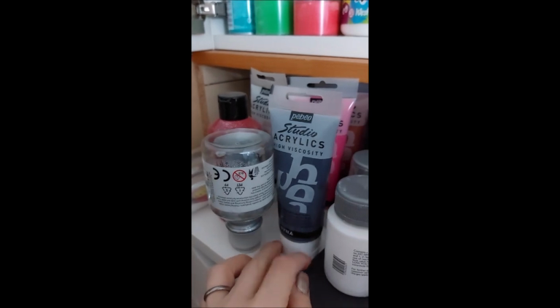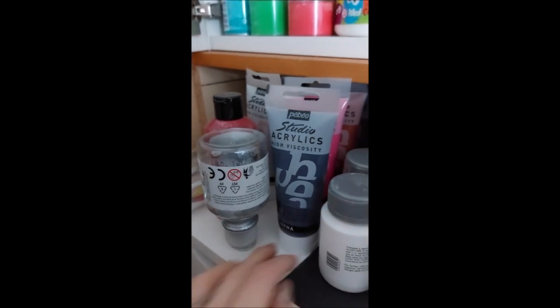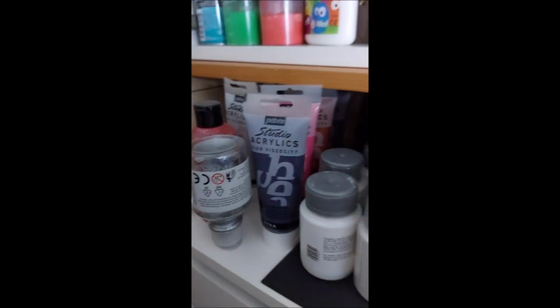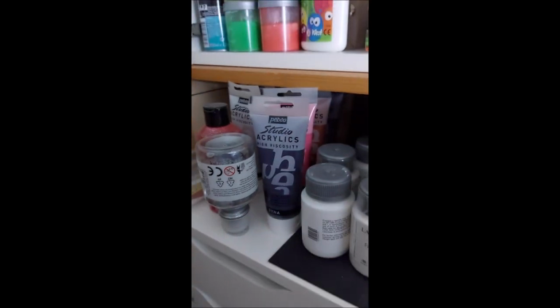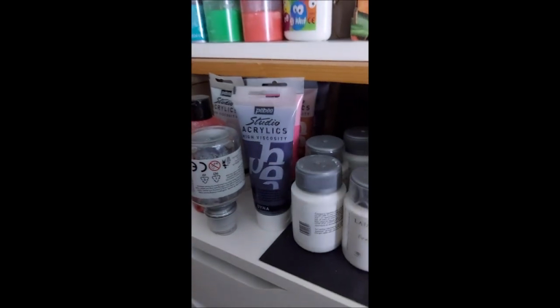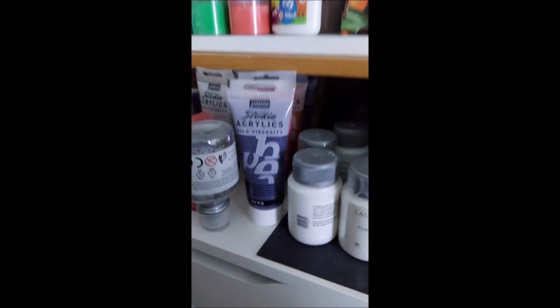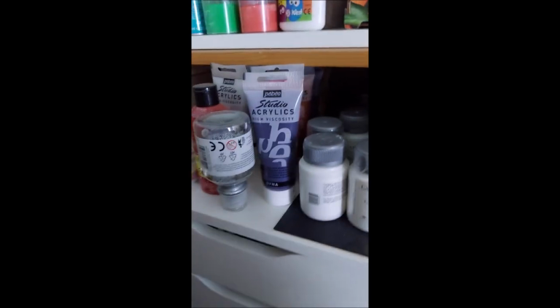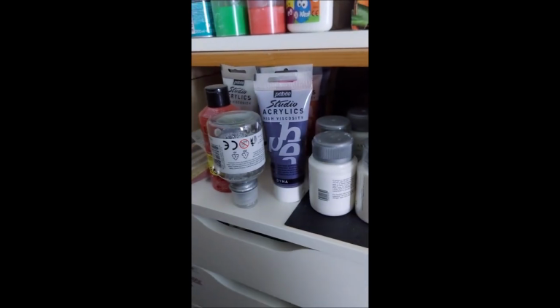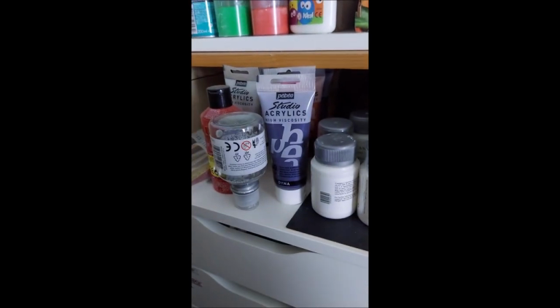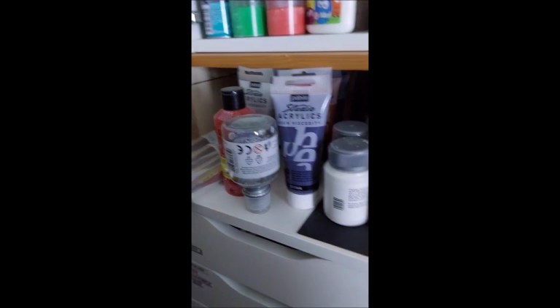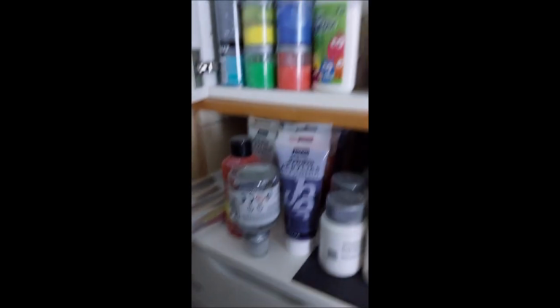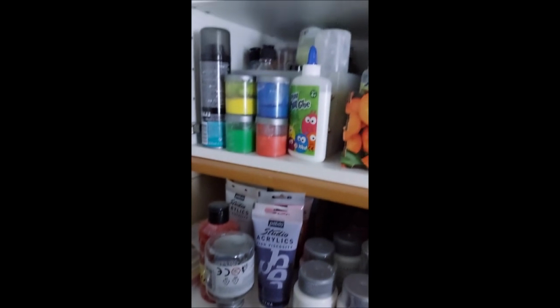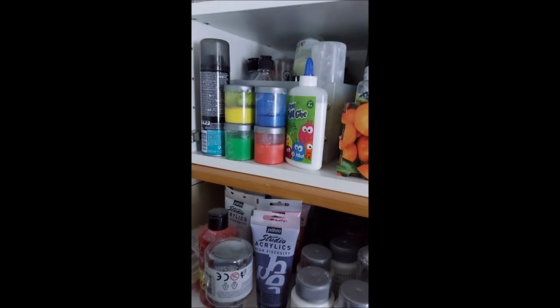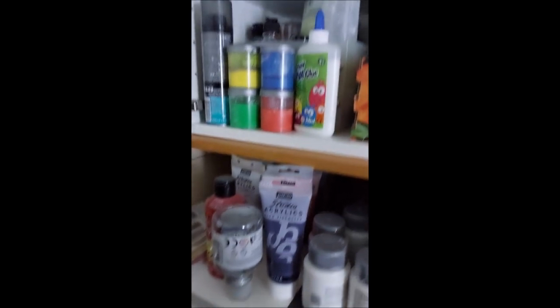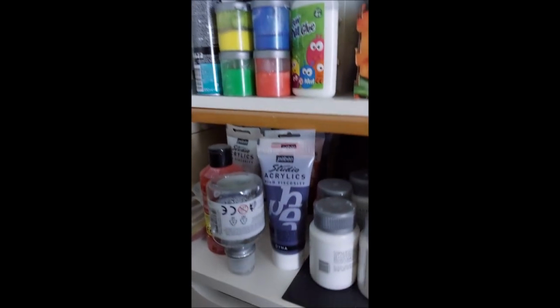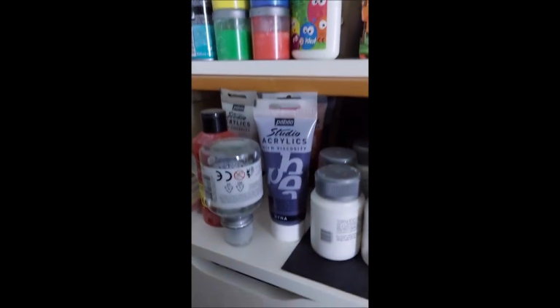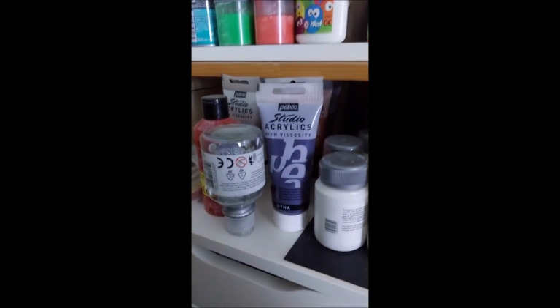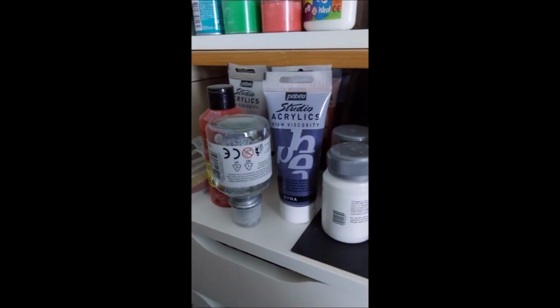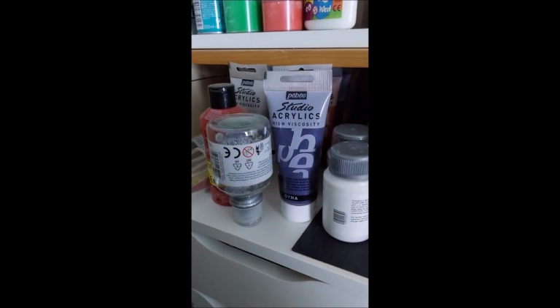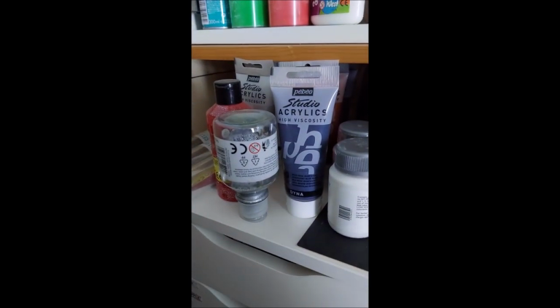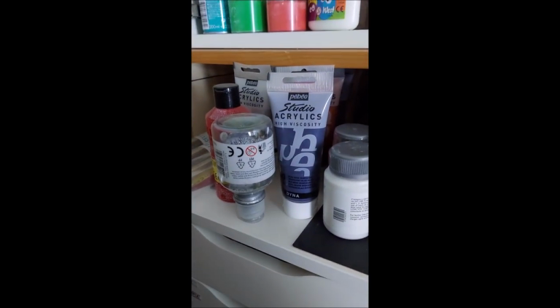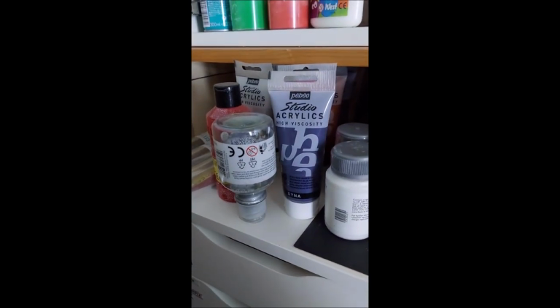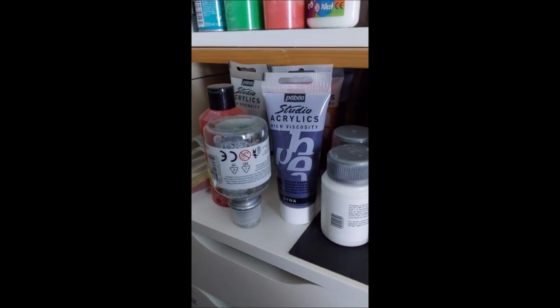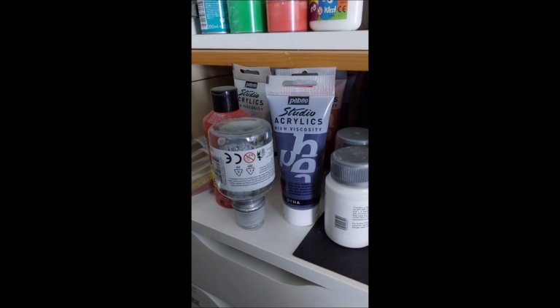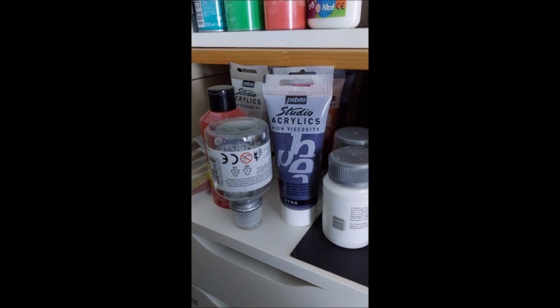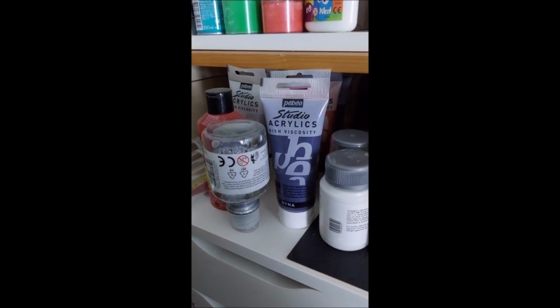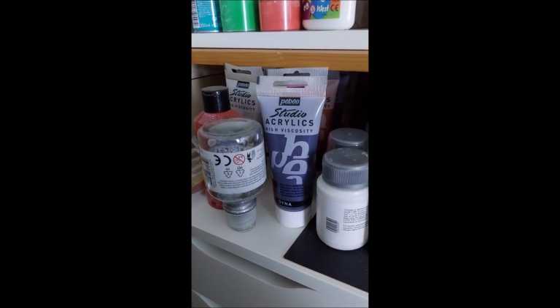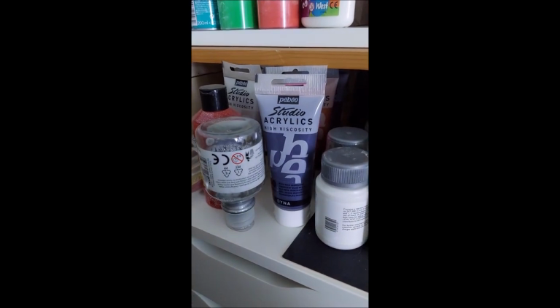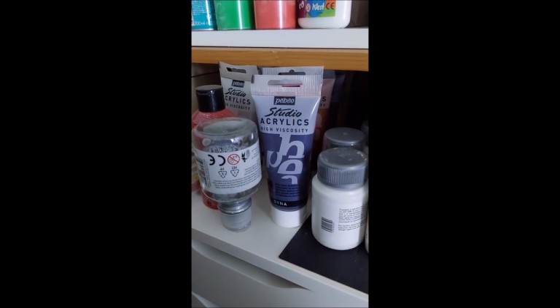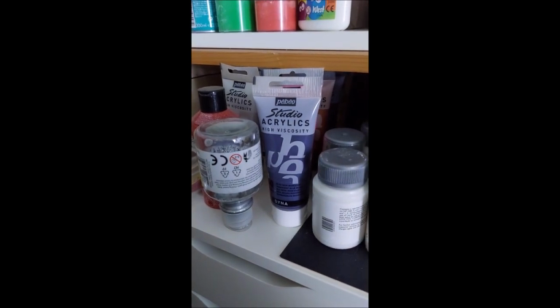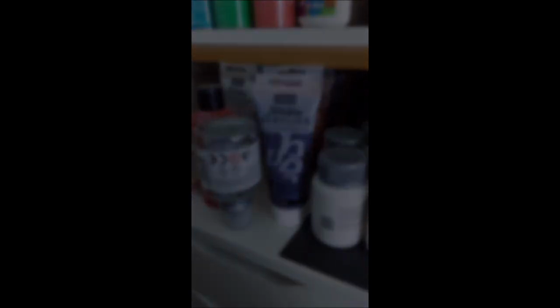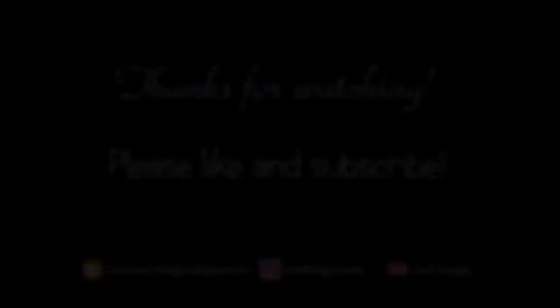Not the best - I can't show you the whole thing because the room is an absolute state - but please like and subscribe, leave a comment down below, let me know your ways of organising your craft supplies, and we will see you later, bye!